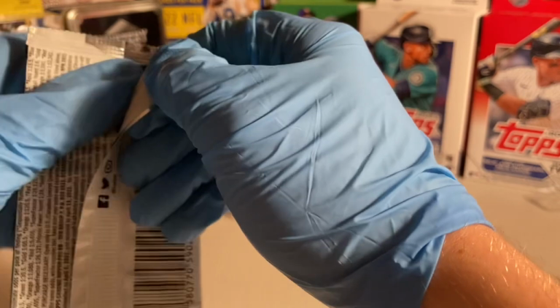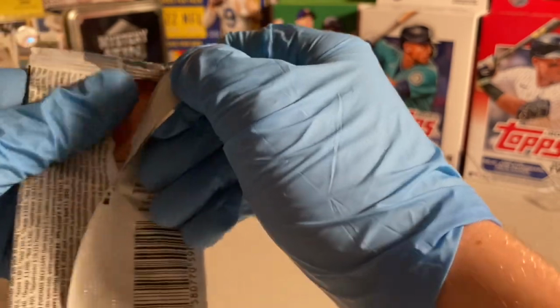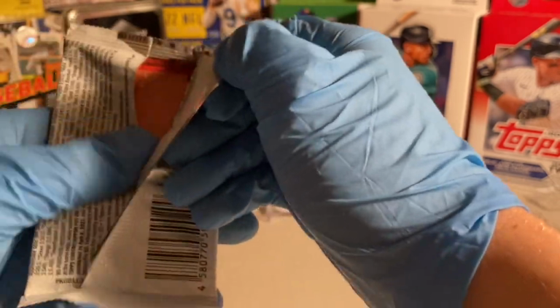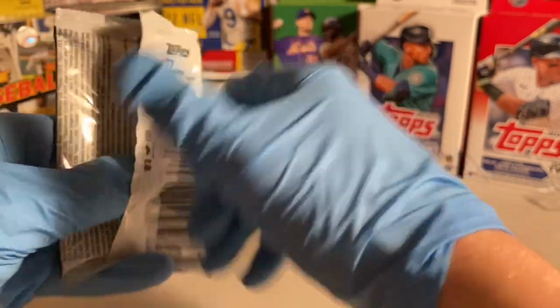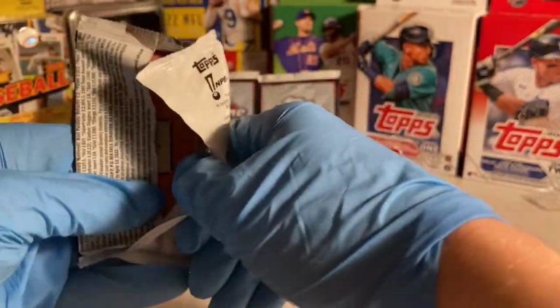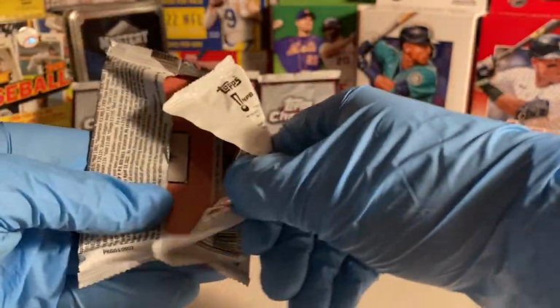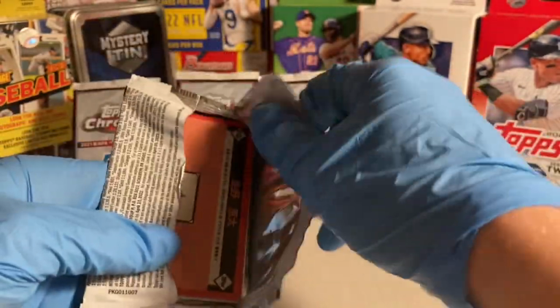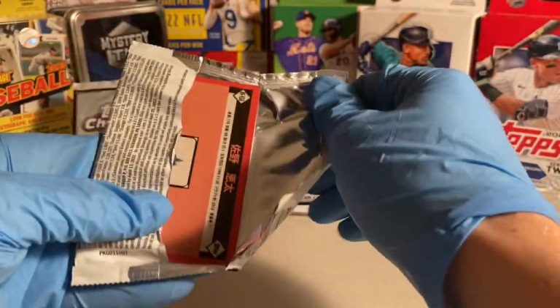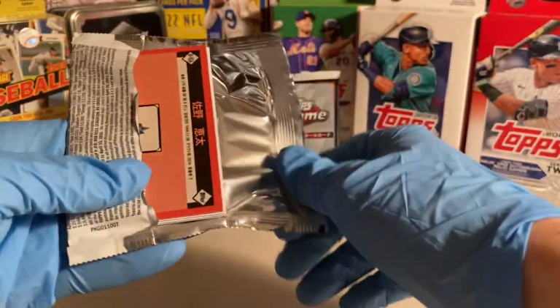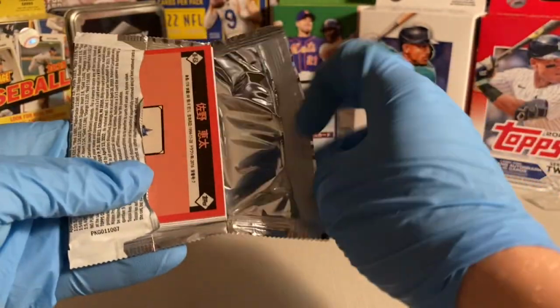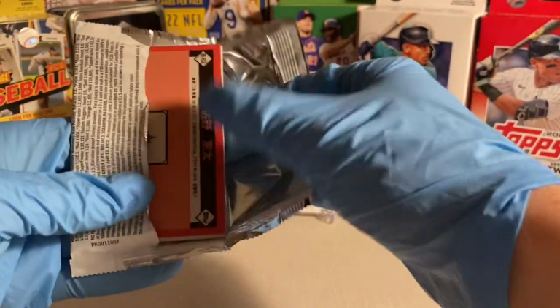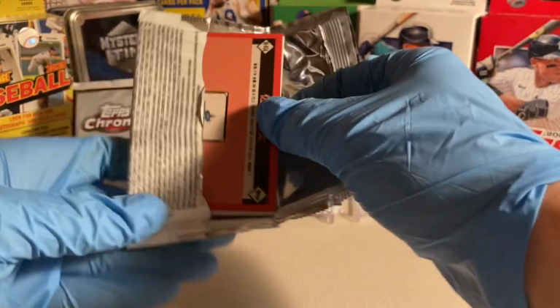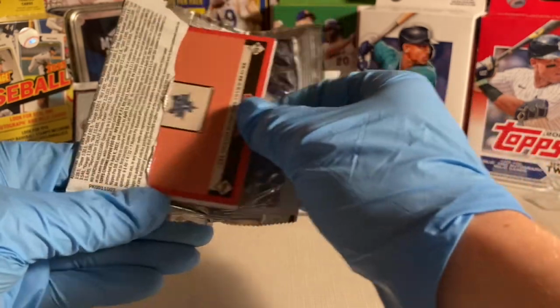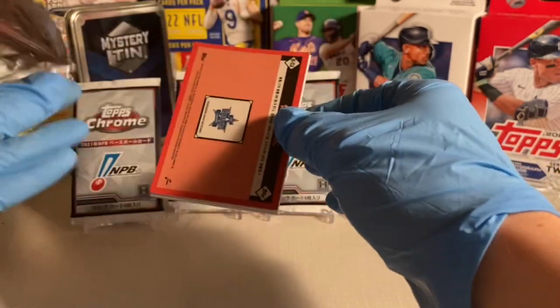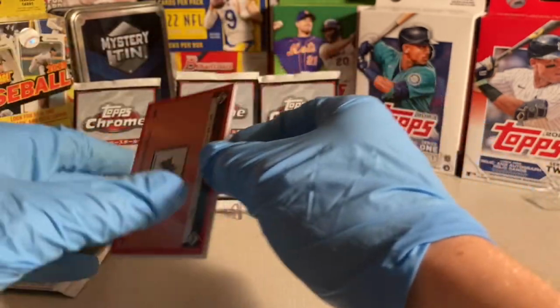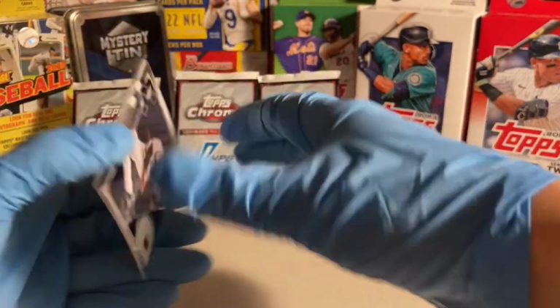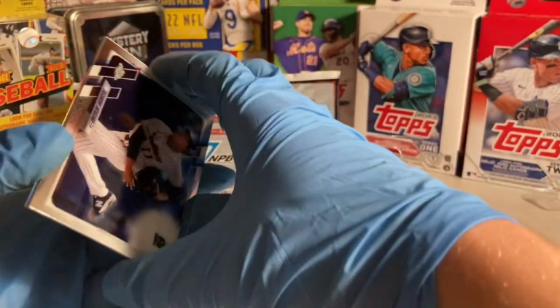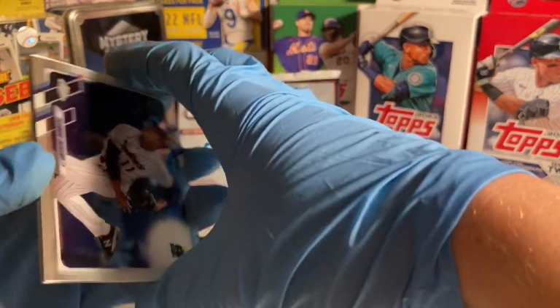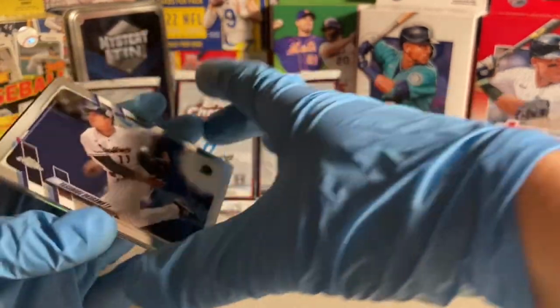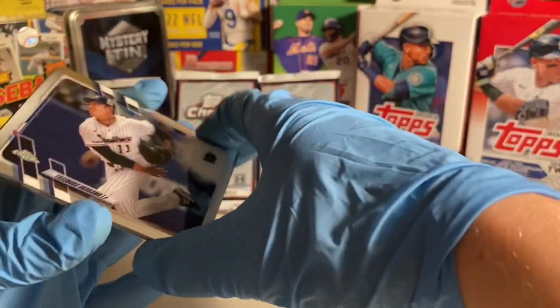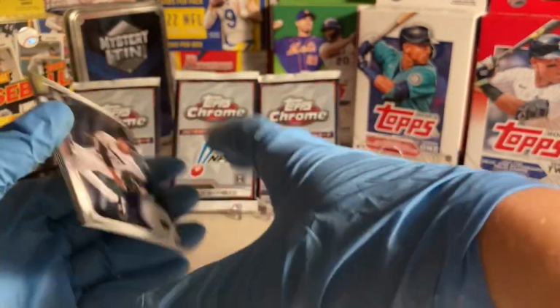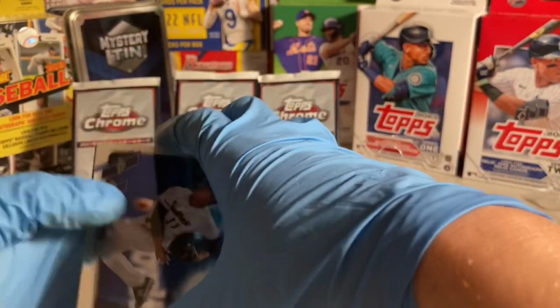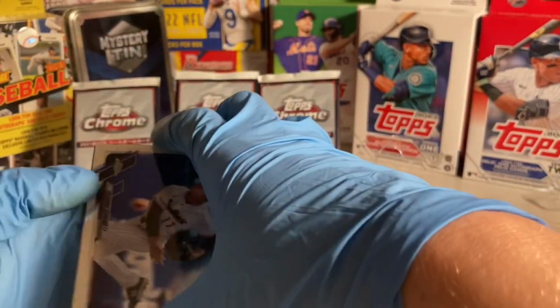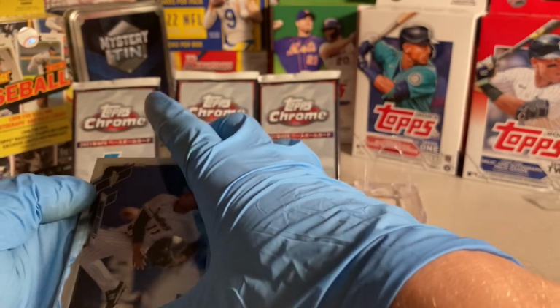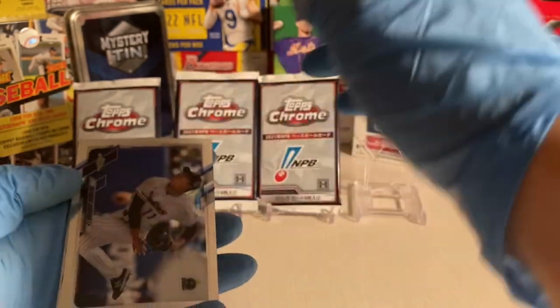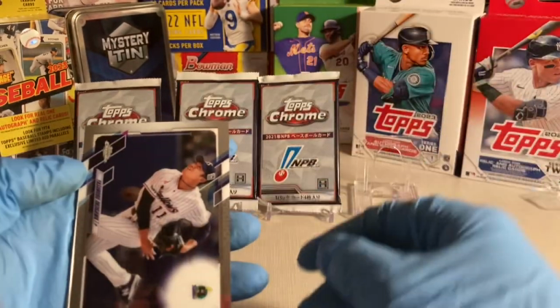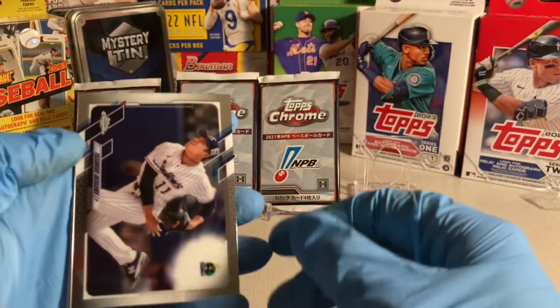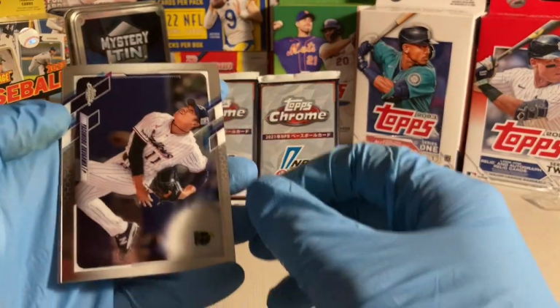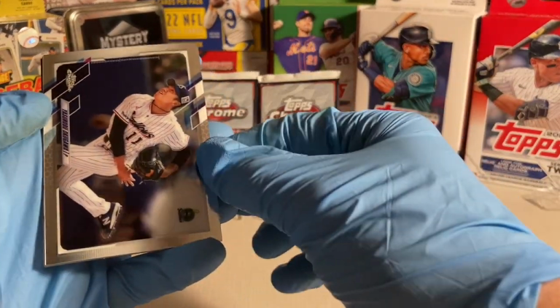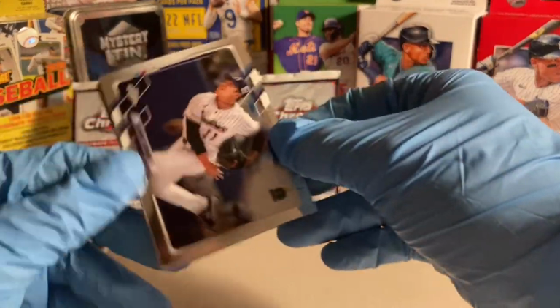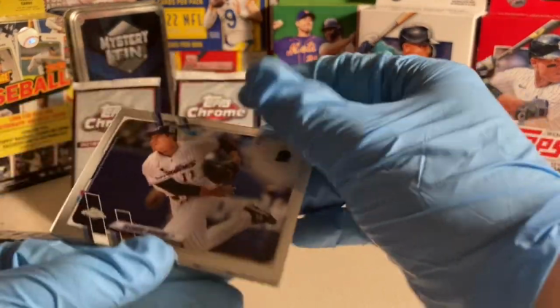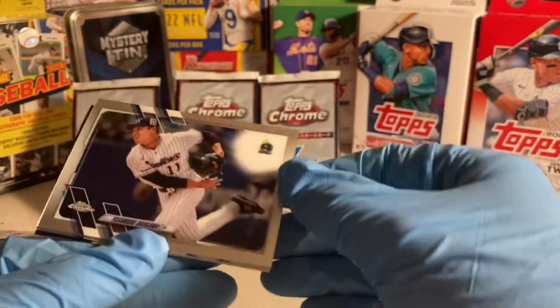I got these on eBay and there are four cards per pack. Some of the top players to get are Munataka Murakami, Roki Sasaki, Seya Suzuki, and Yoshinobu Yamamoto. Let's just see who's in here.